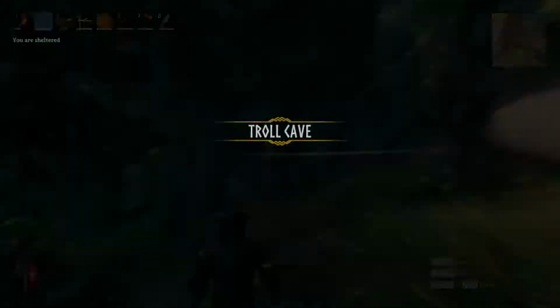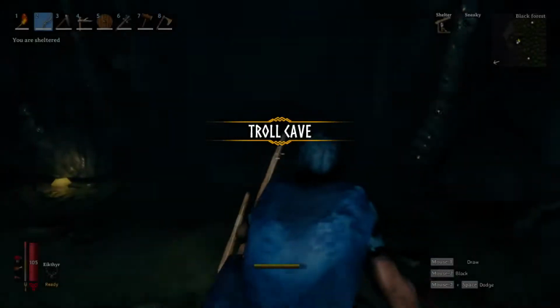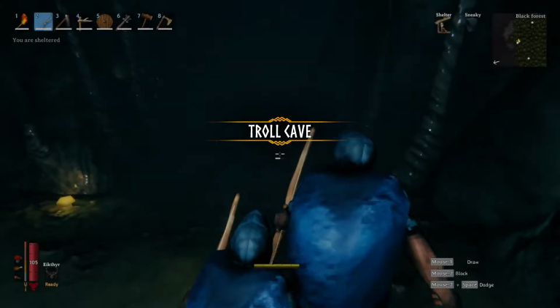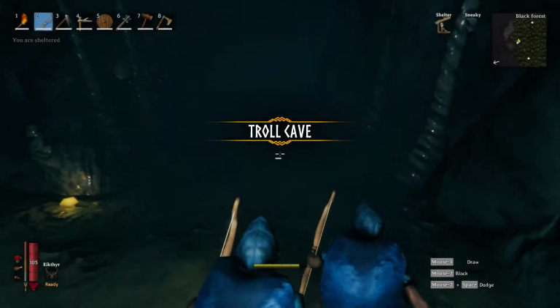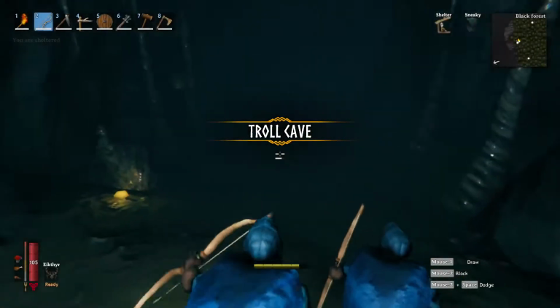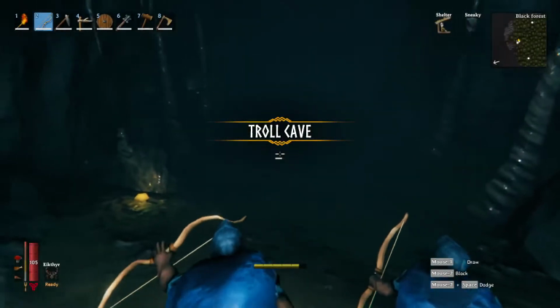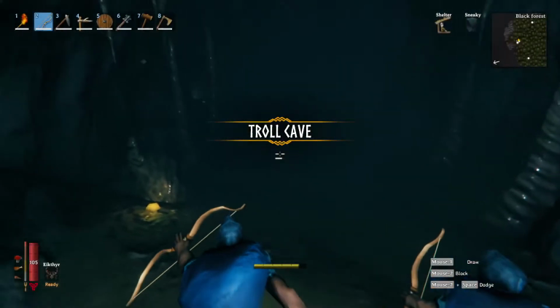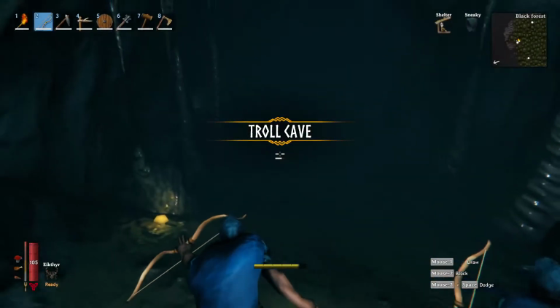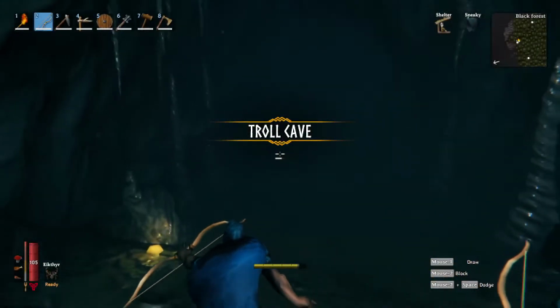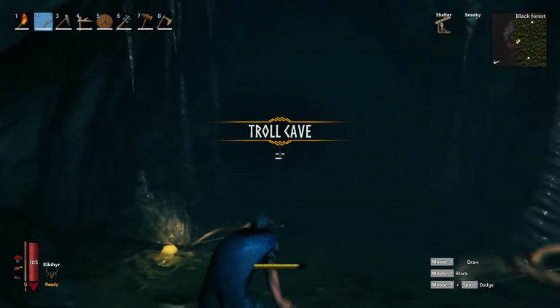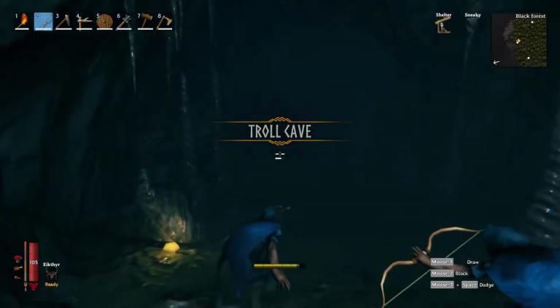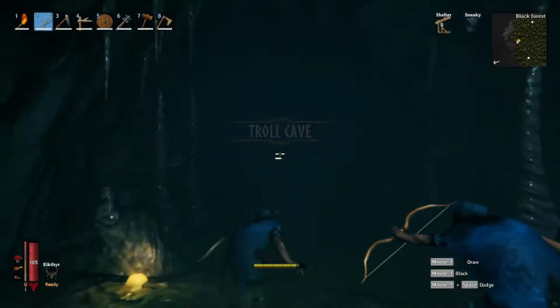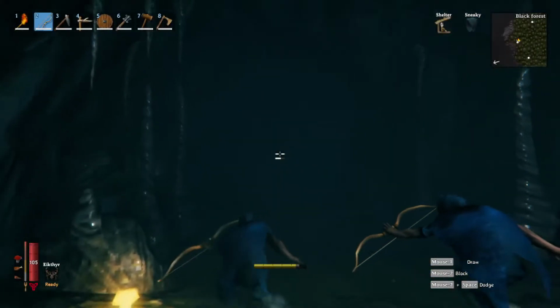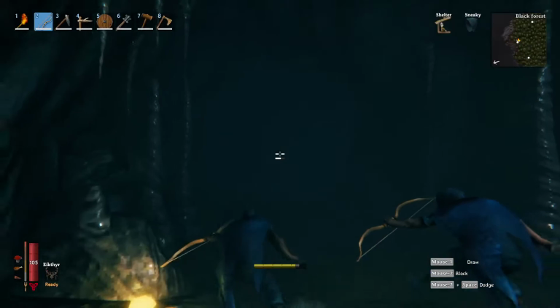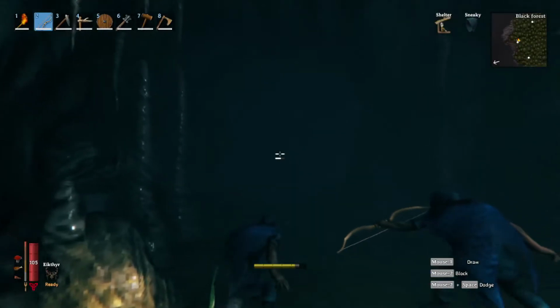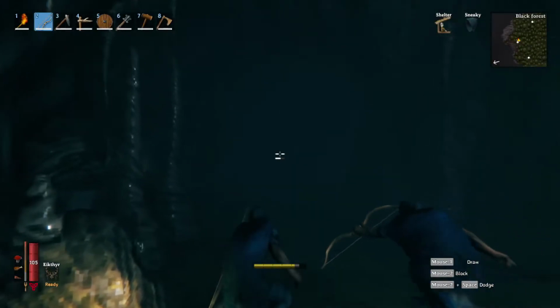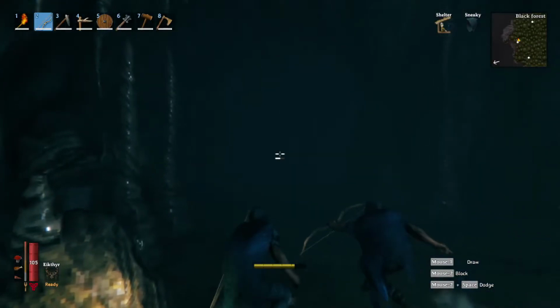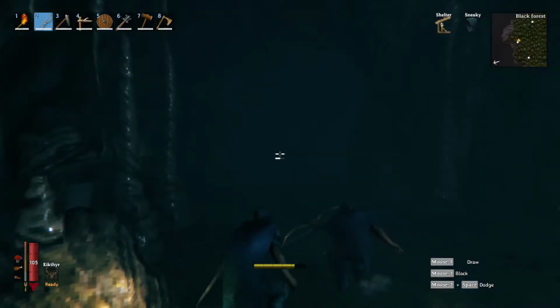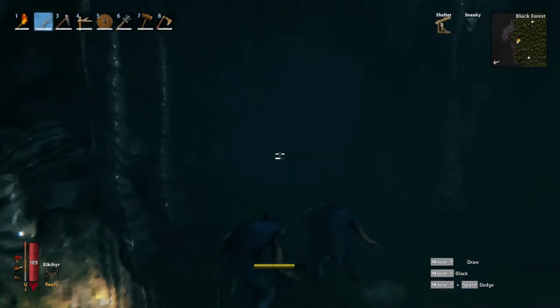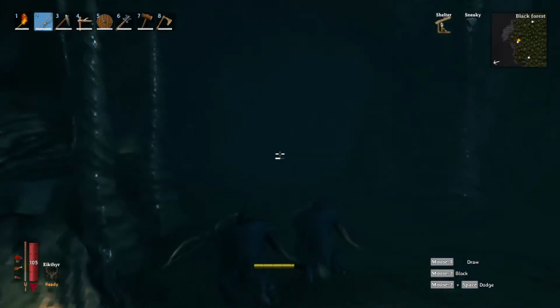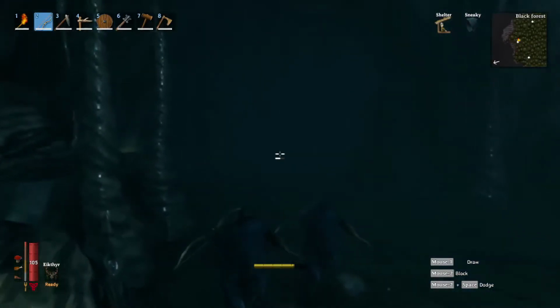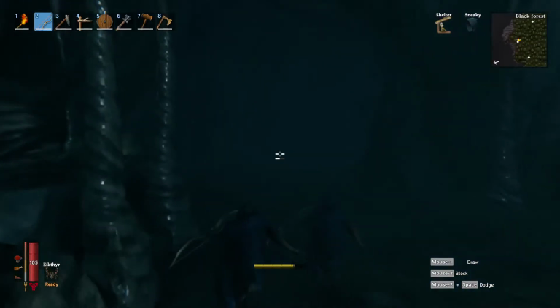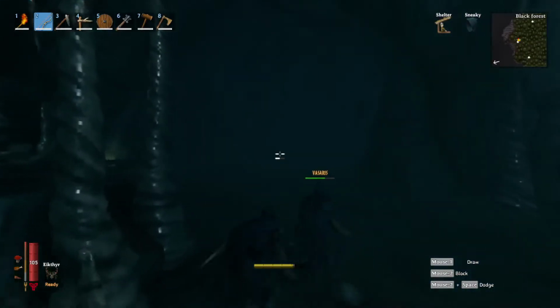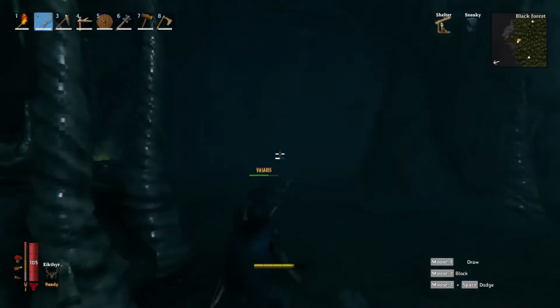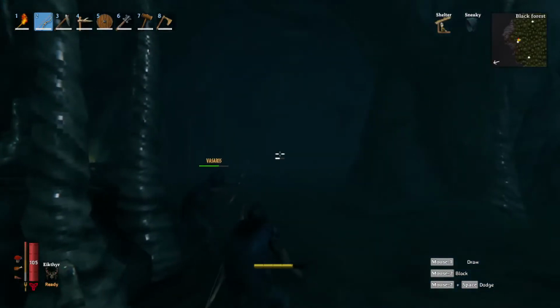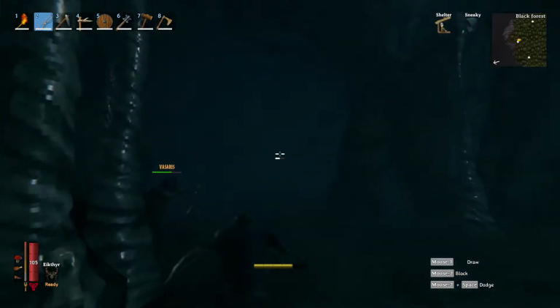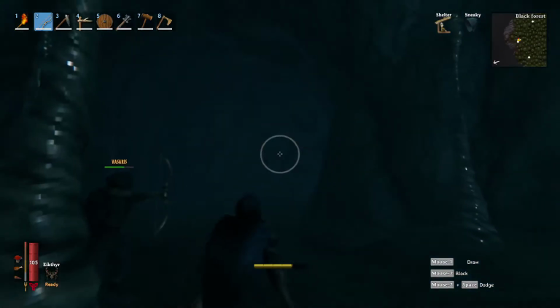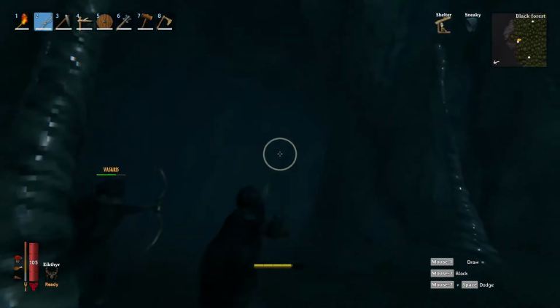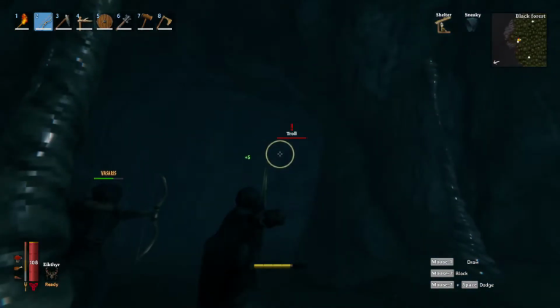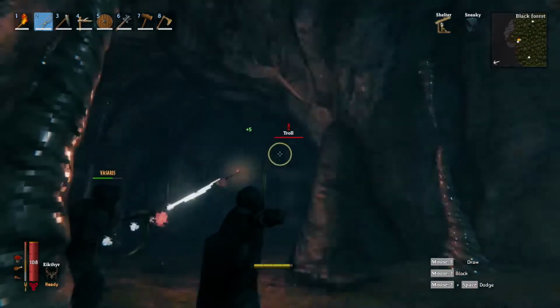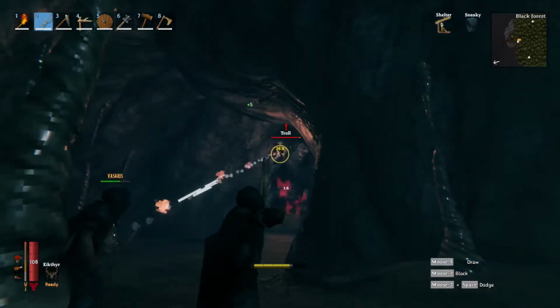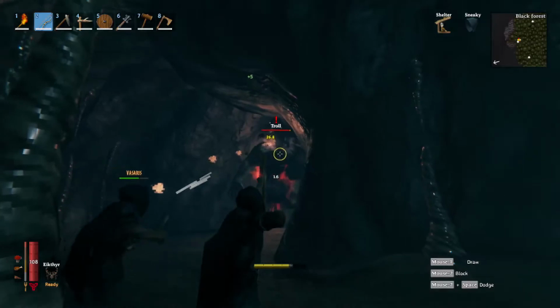In their caves, the first thing to notice is how dark it is. The troll is usually hanging out just around the corner until it hears you. This allows you to get one sneak attack with the bow.